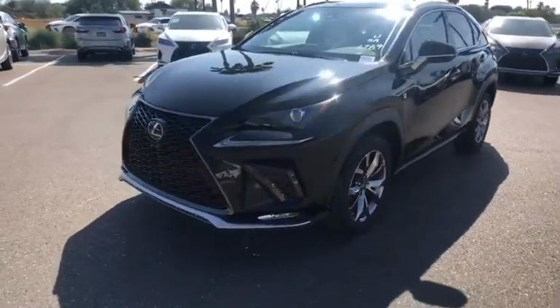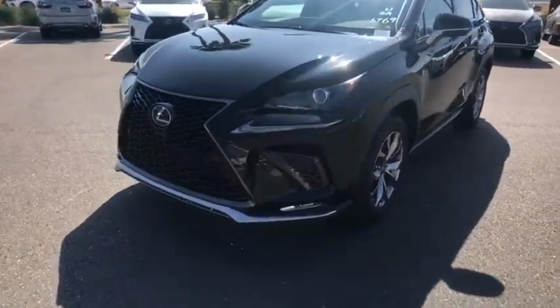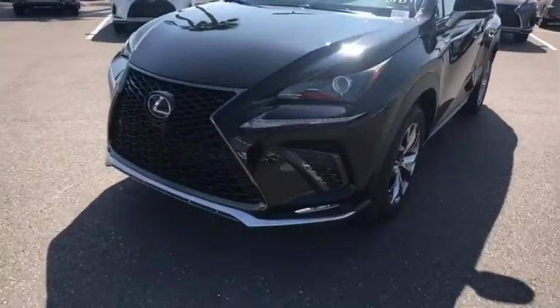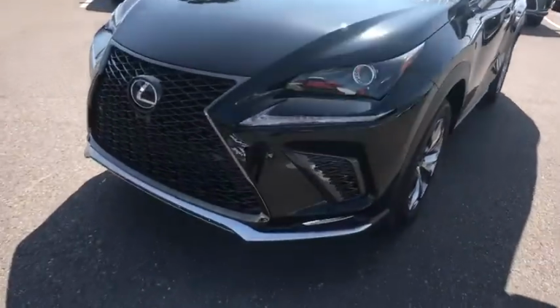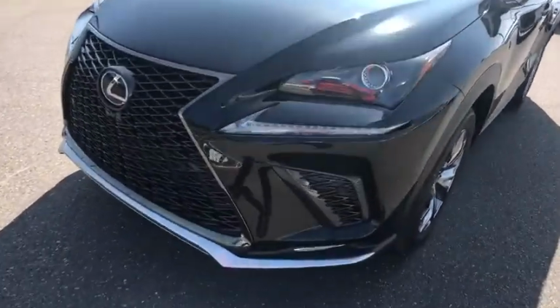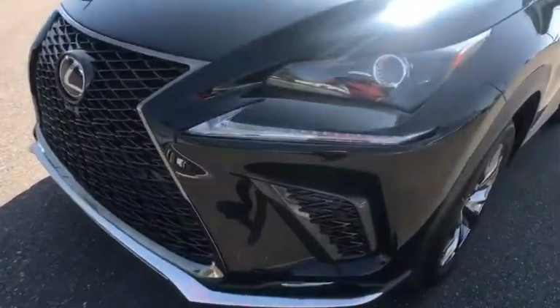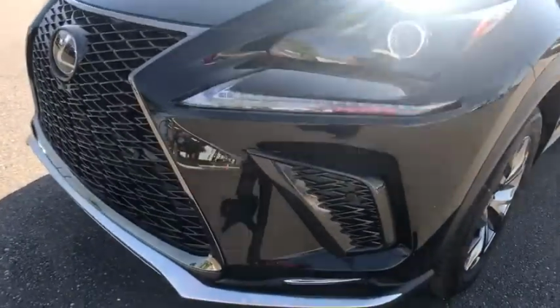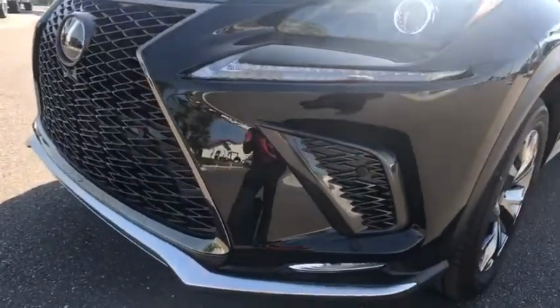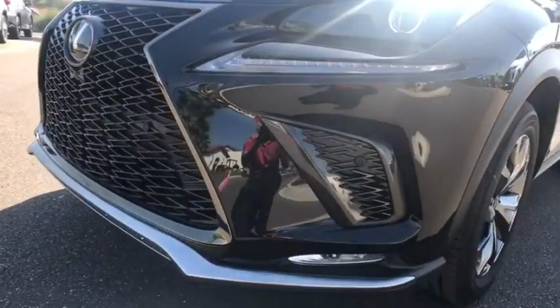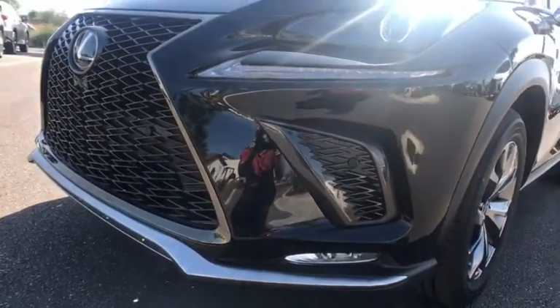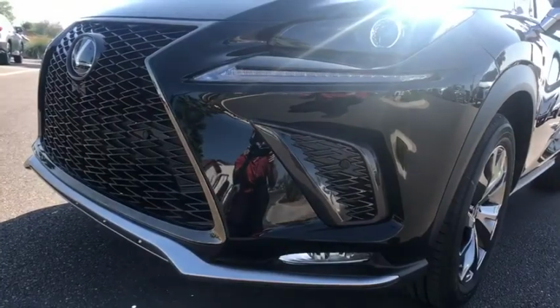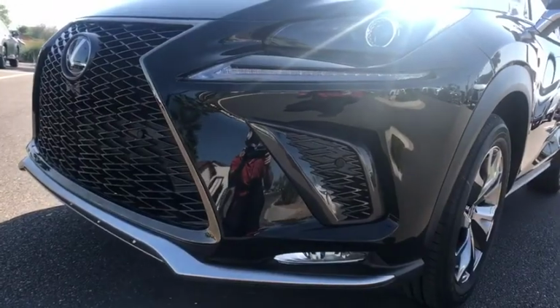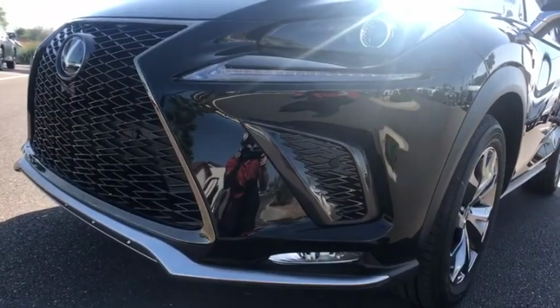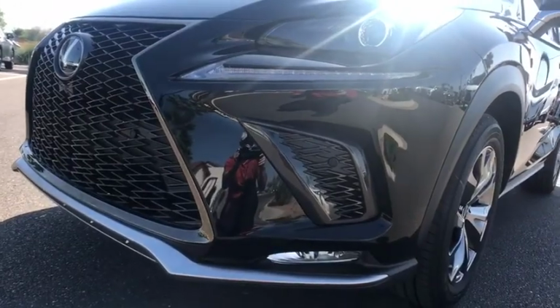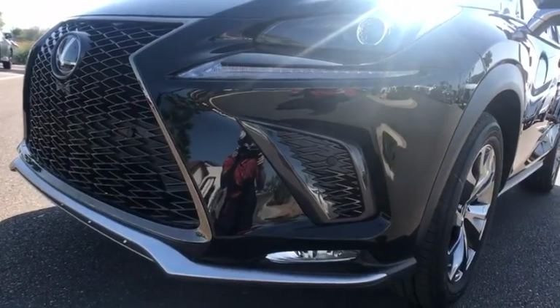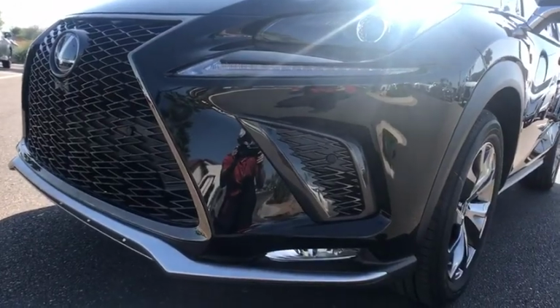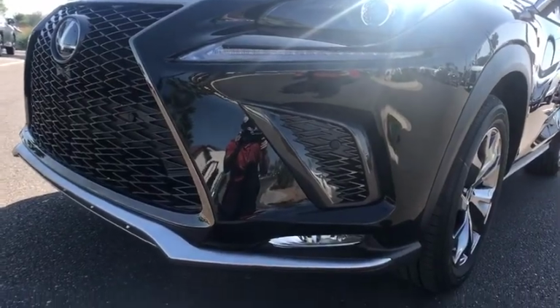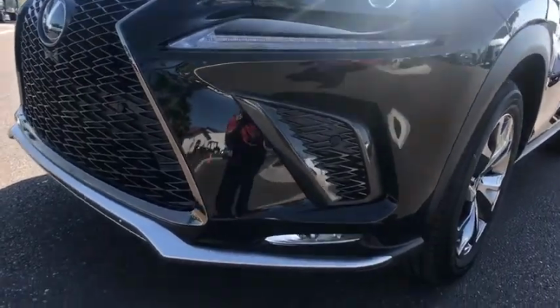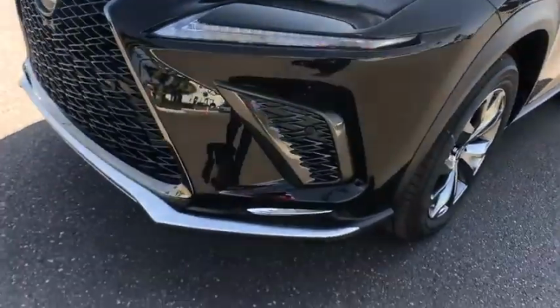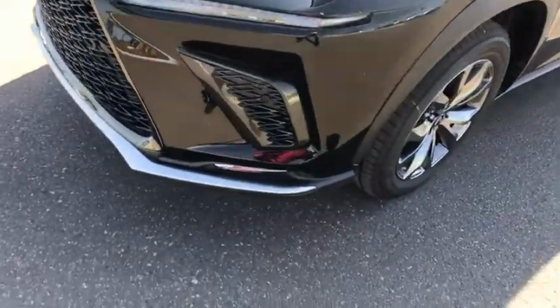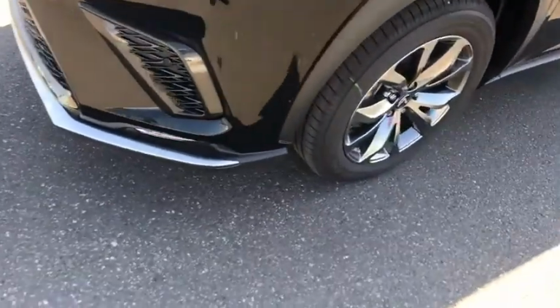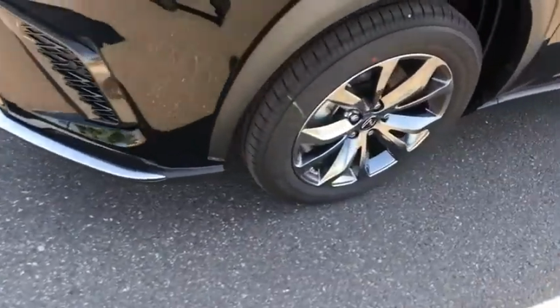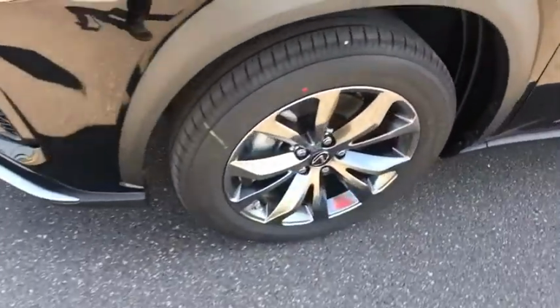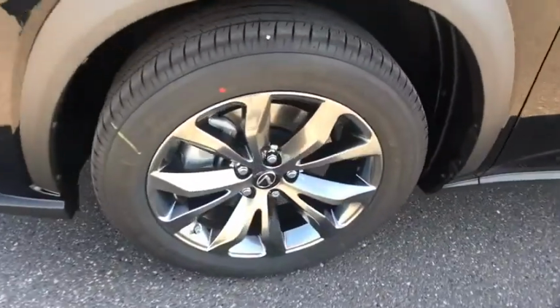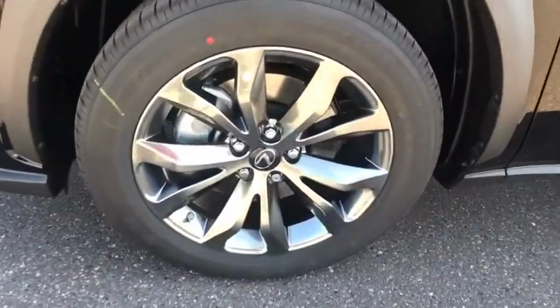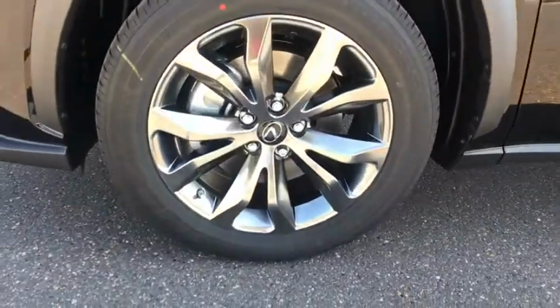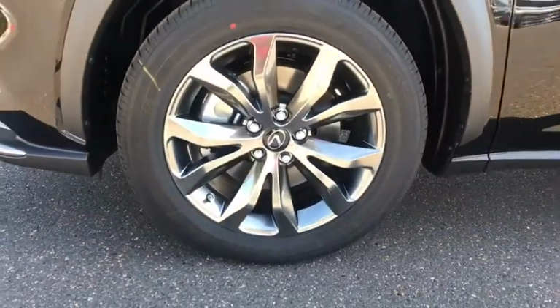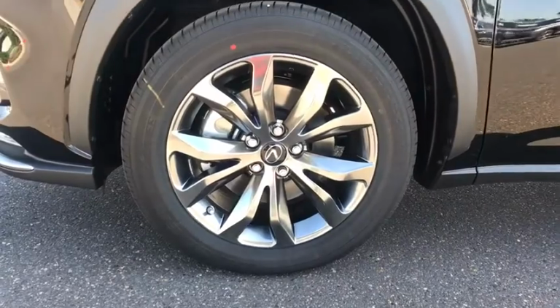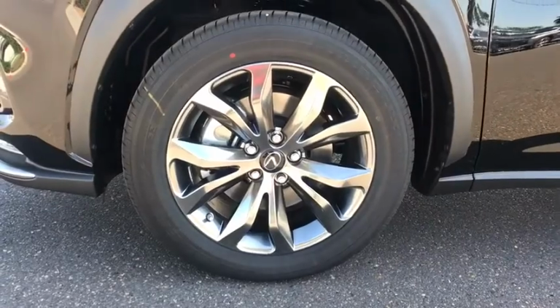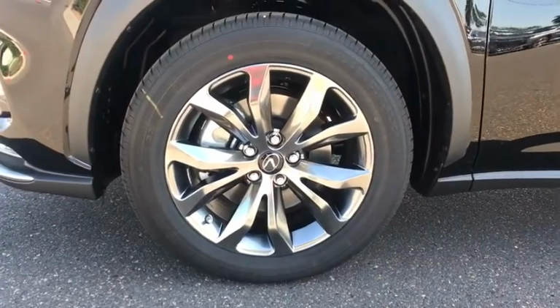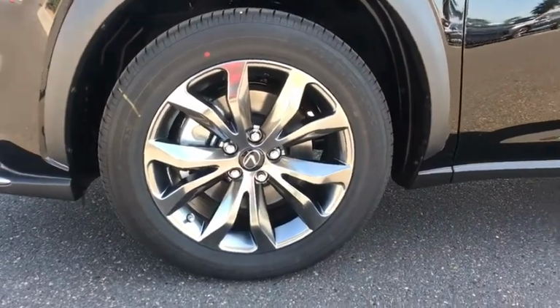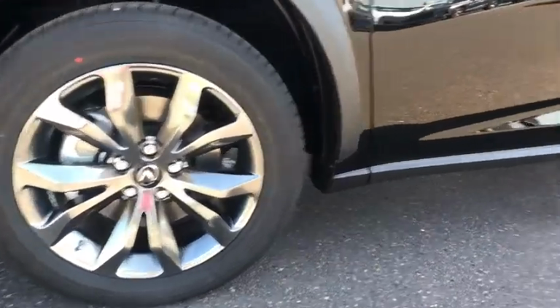Leather-wrapped steering wheel, power steering, adjustable steering wheel, keyless start, four-wheel disc brakes, aluminum wheels, cruise control, floor mats, climate control.